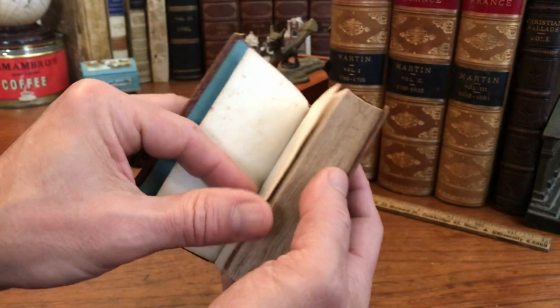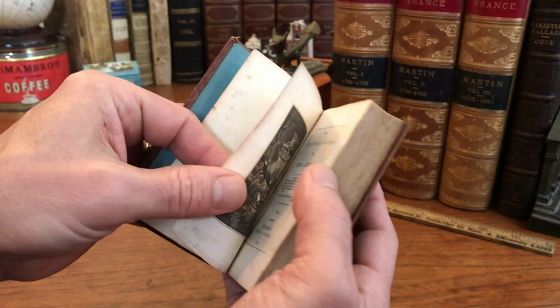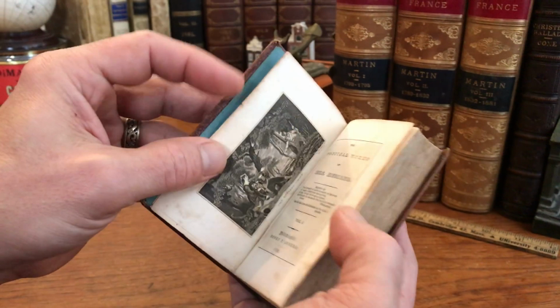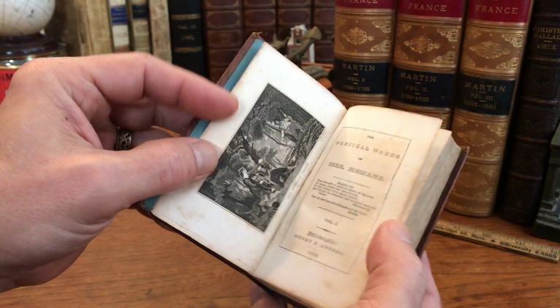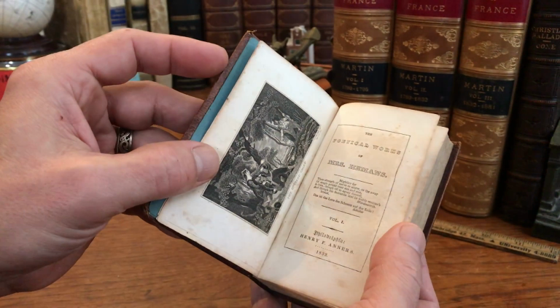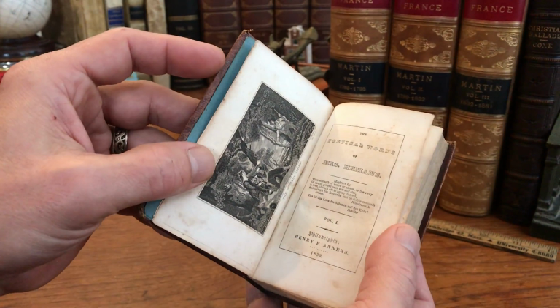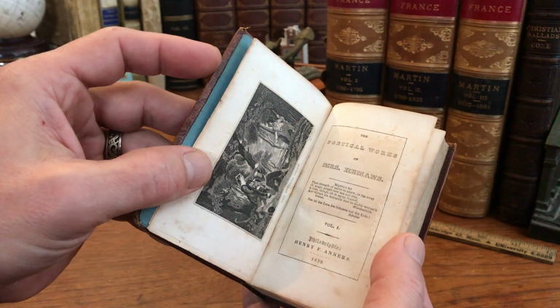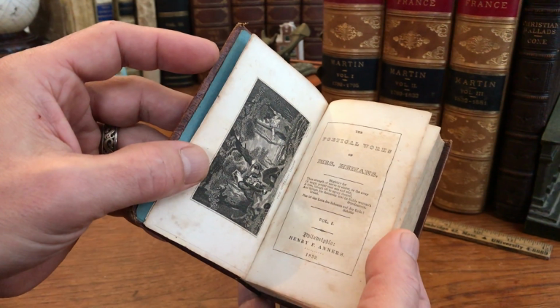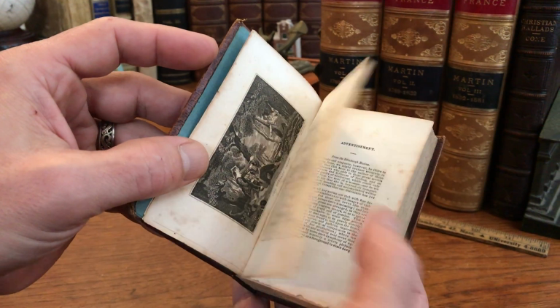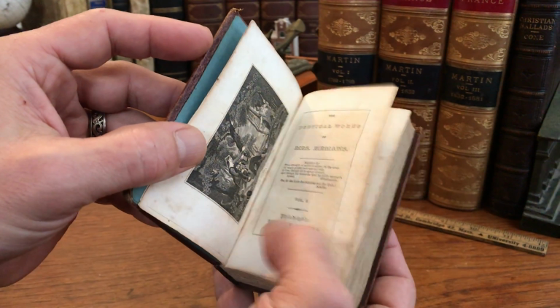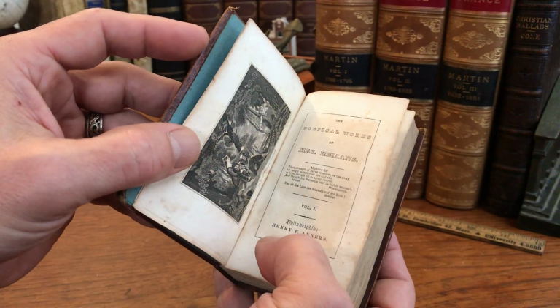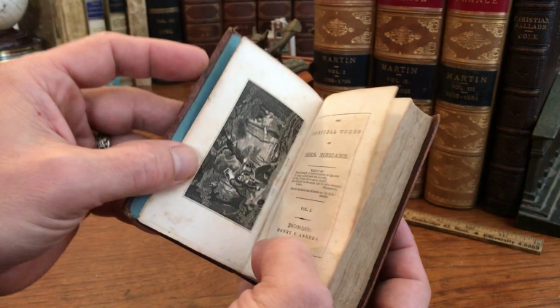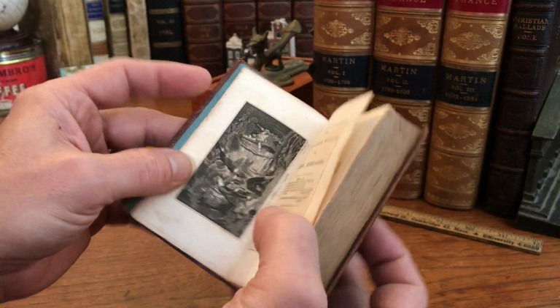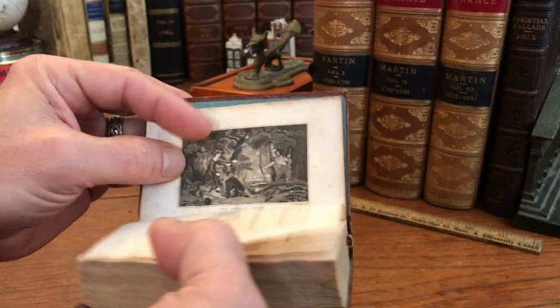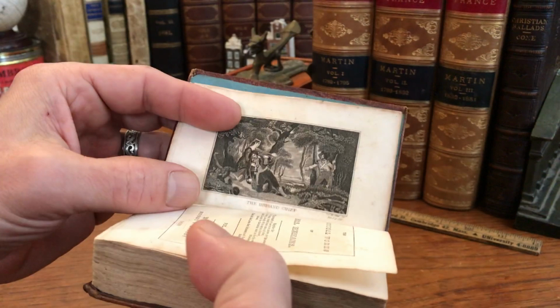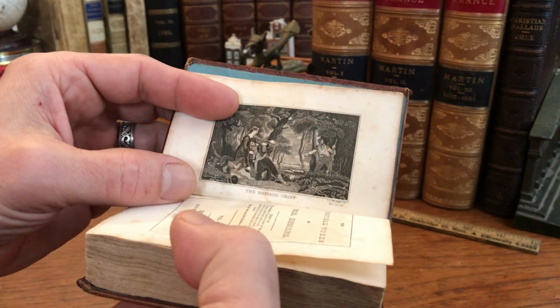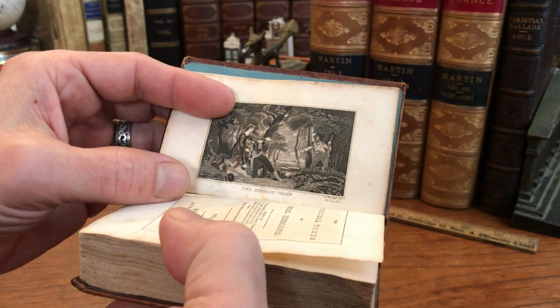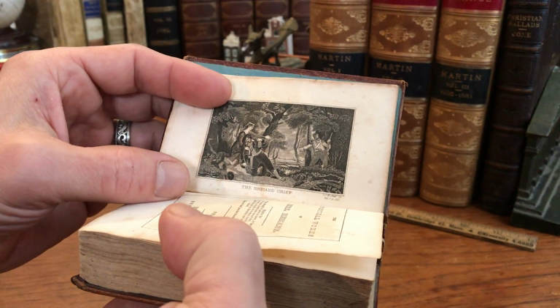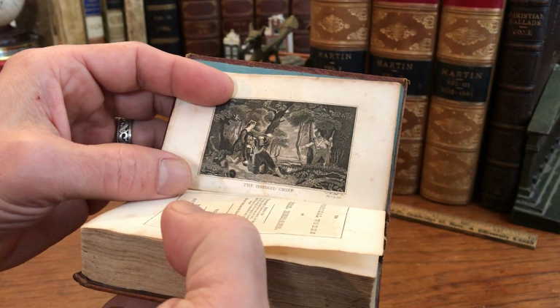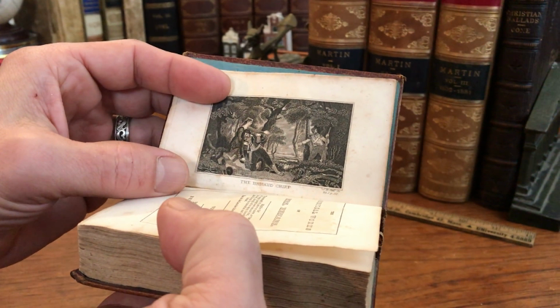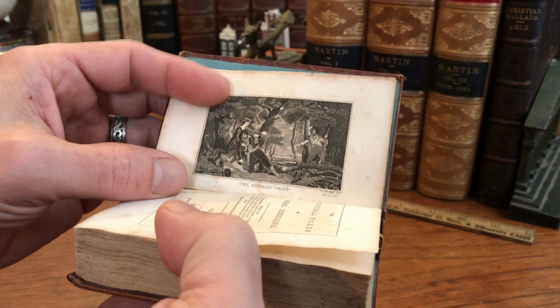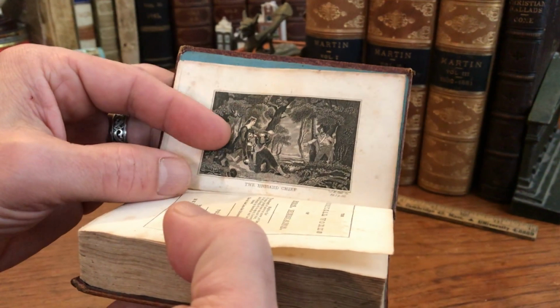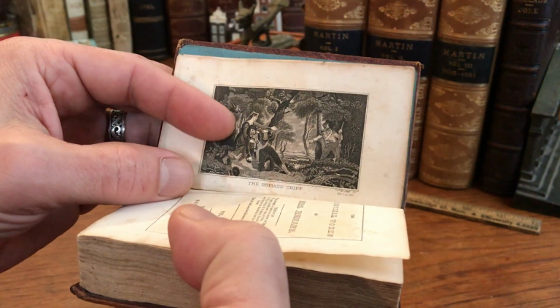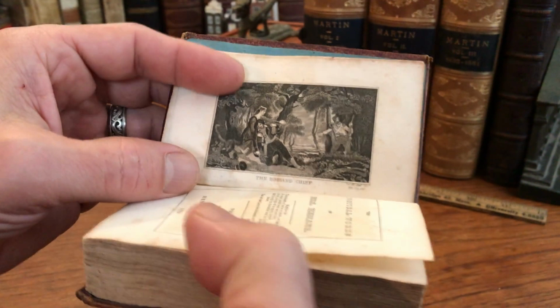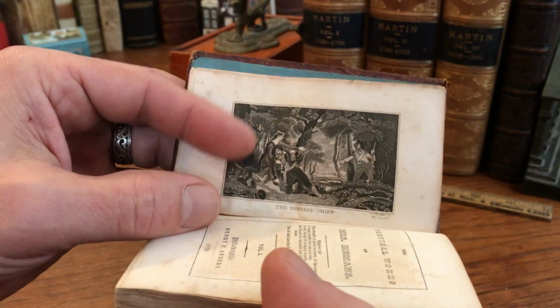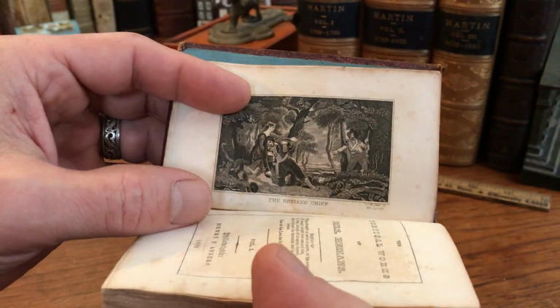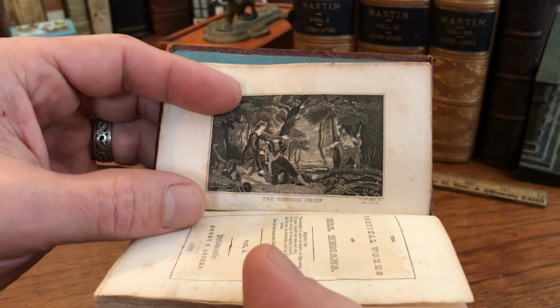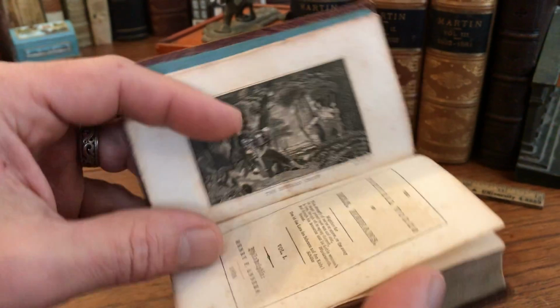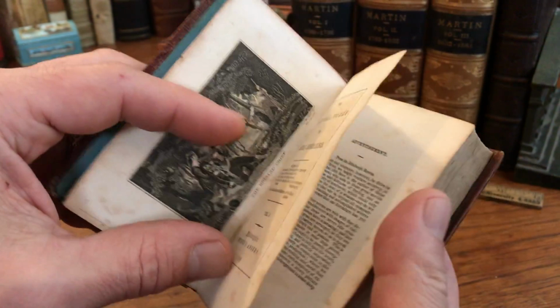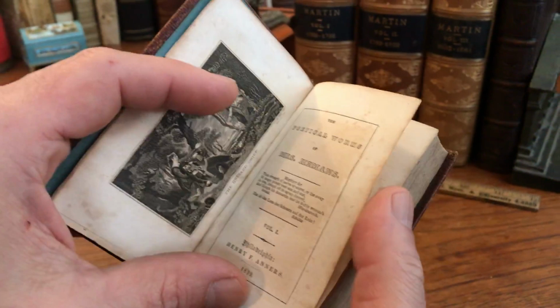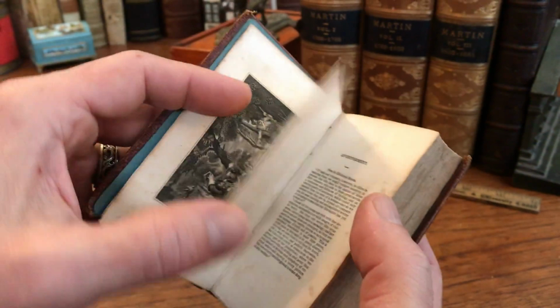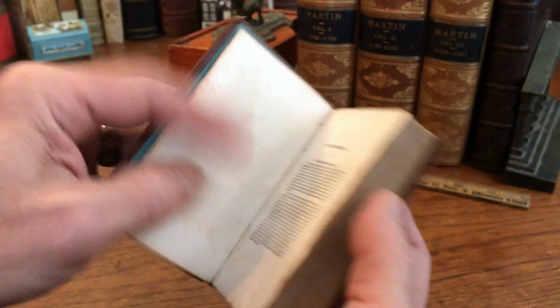It's two volumes actually bound in one. 1839, Philadelphia. There is a very charming miniature steel engraved, perhaps copper engraved even, frontis illustration there.